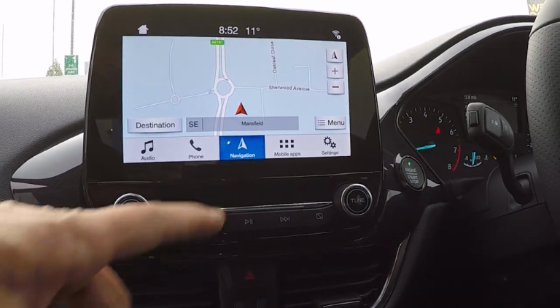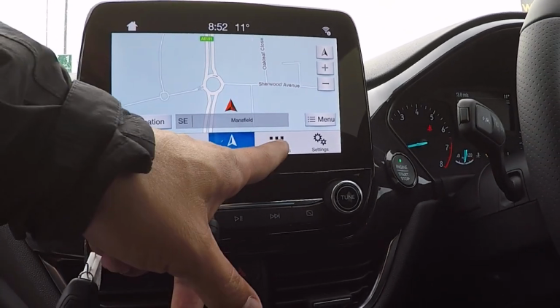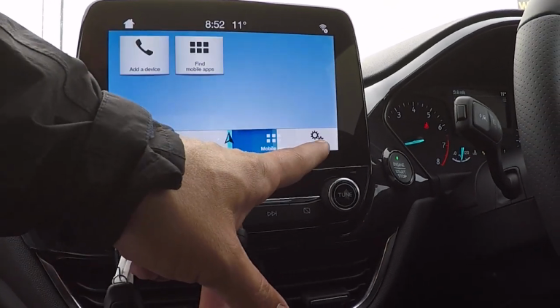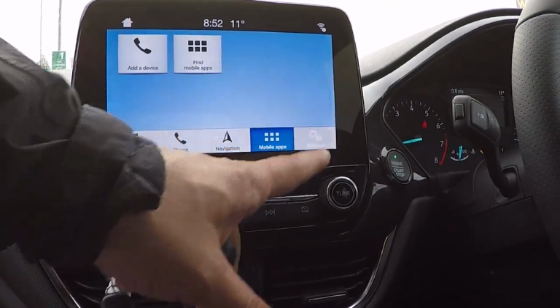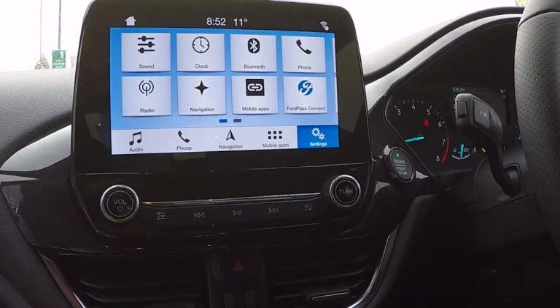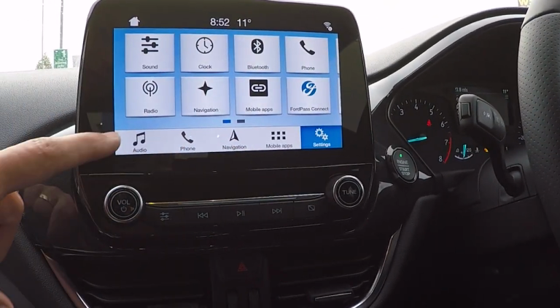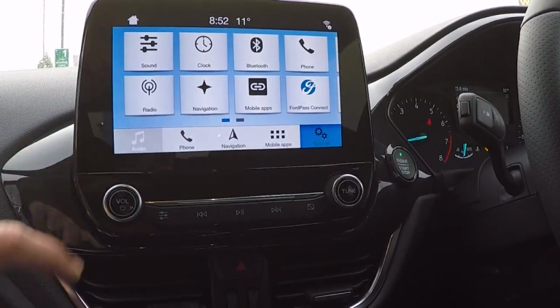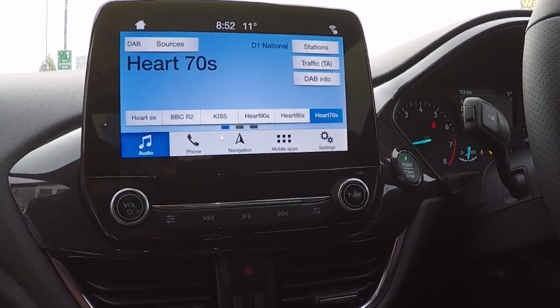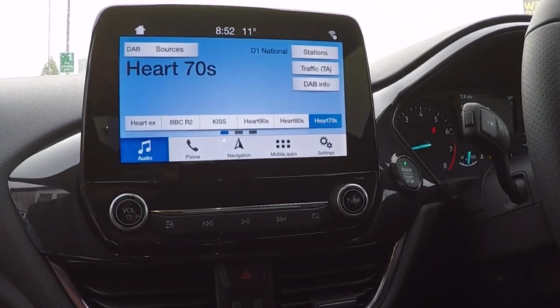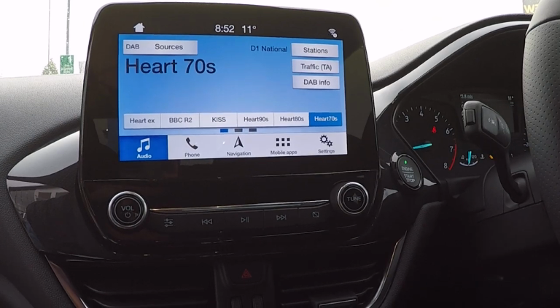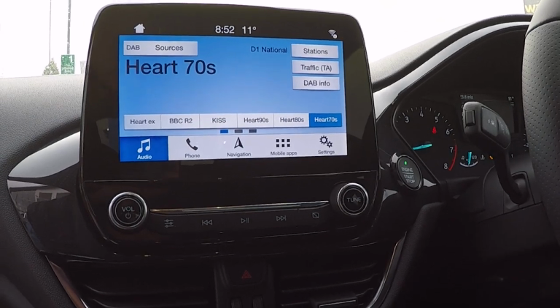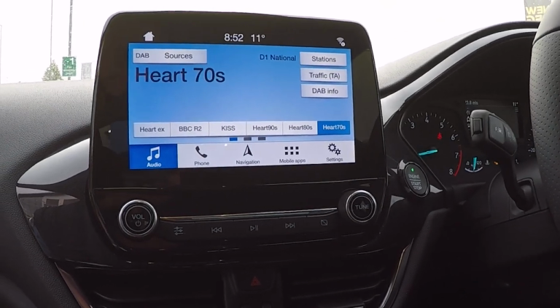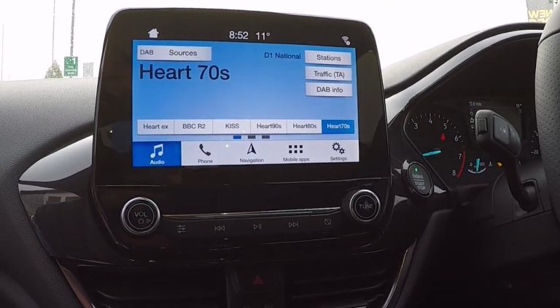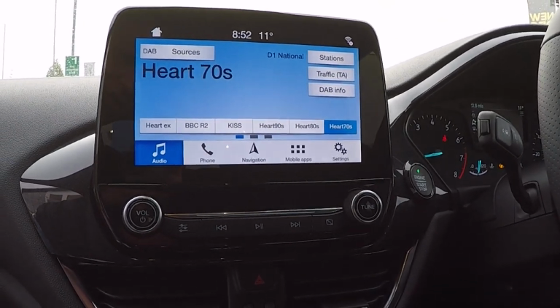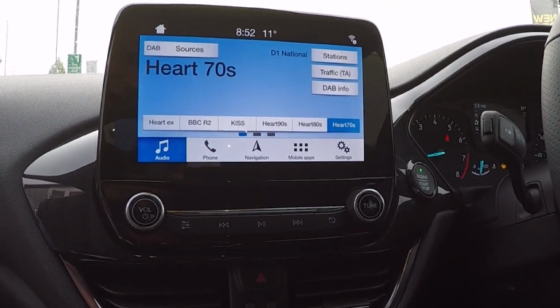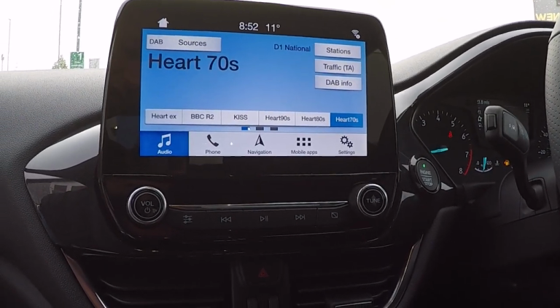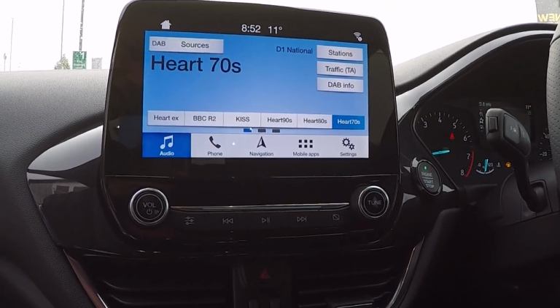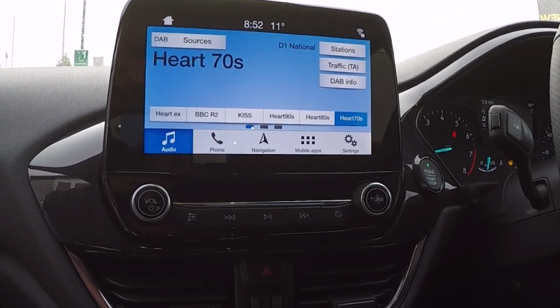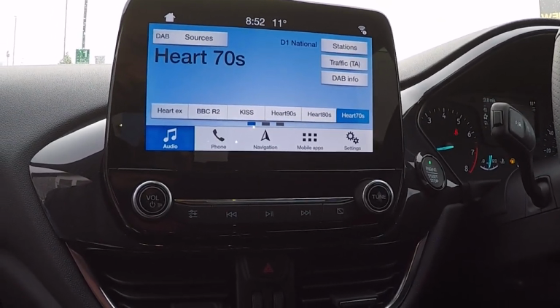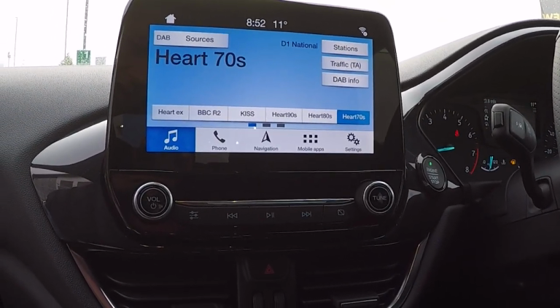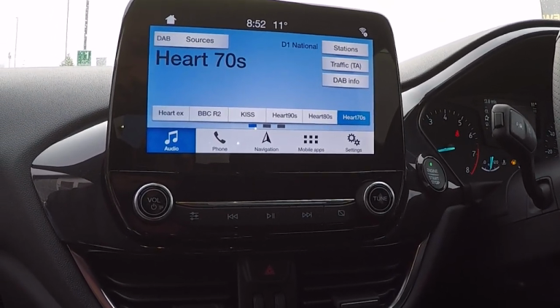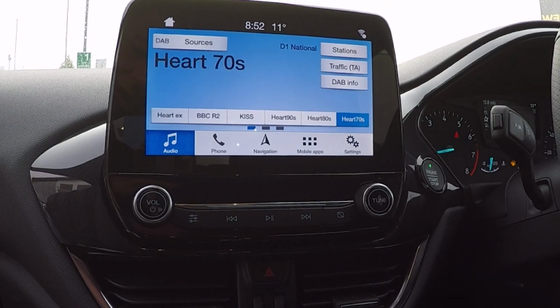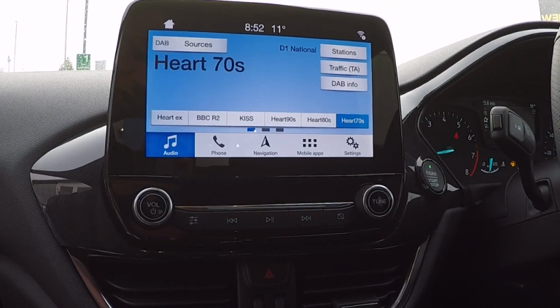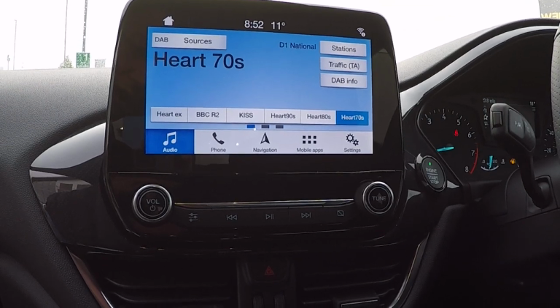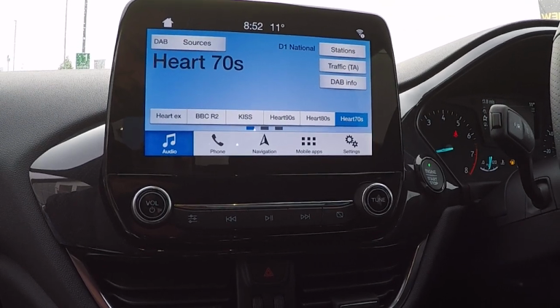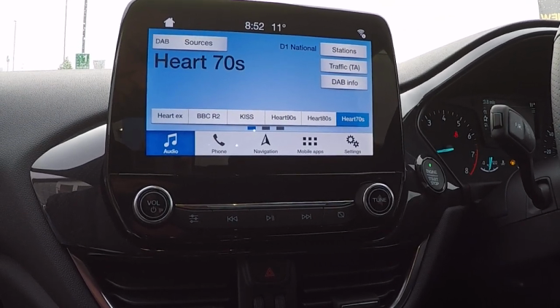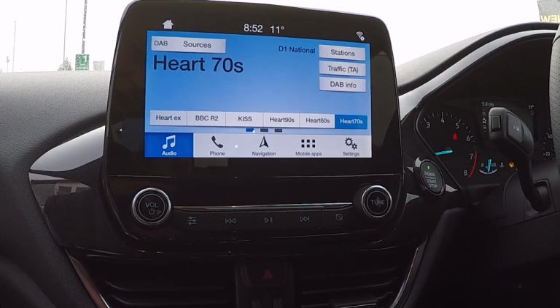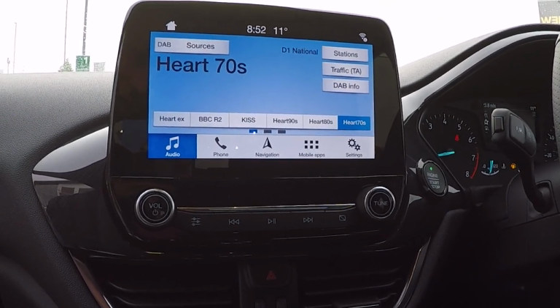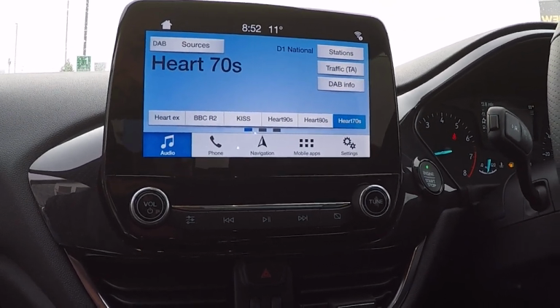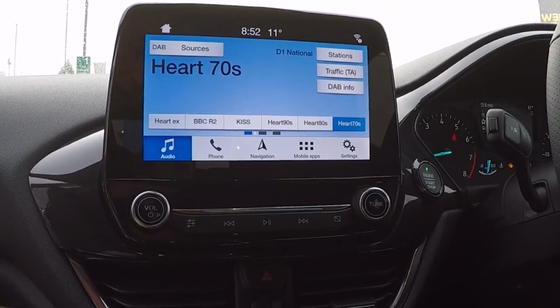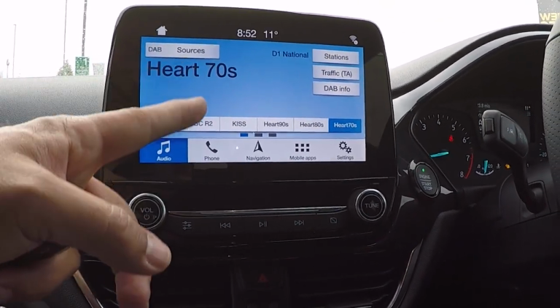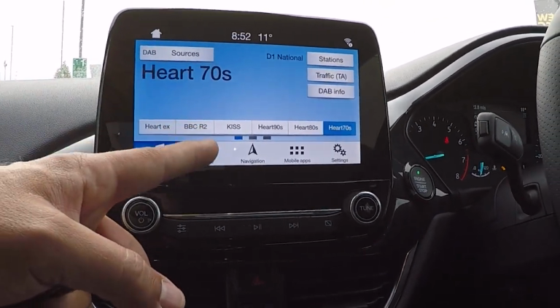There are mobile application downloads and a settings menu. The car also has Apple CarPlay and Android Auto, so connecting your smartphone to your car via USB will mirror your phone on this screen.